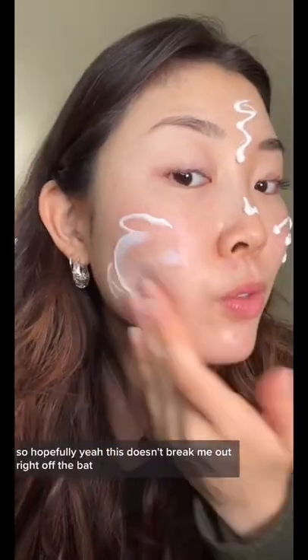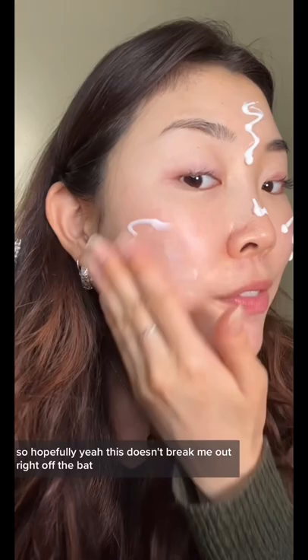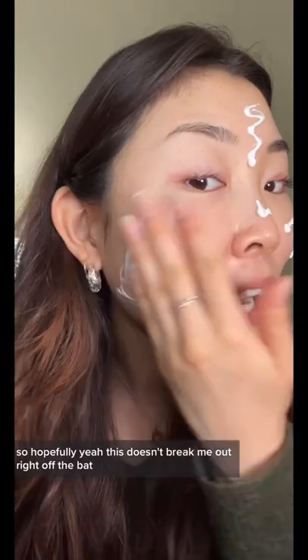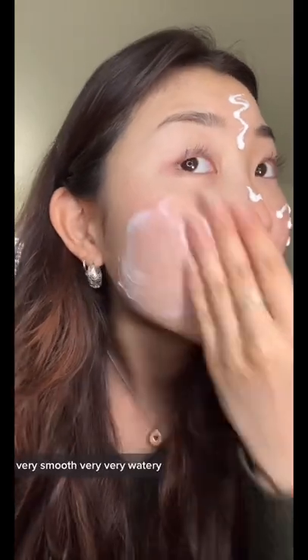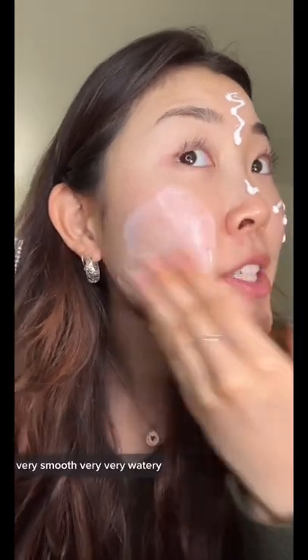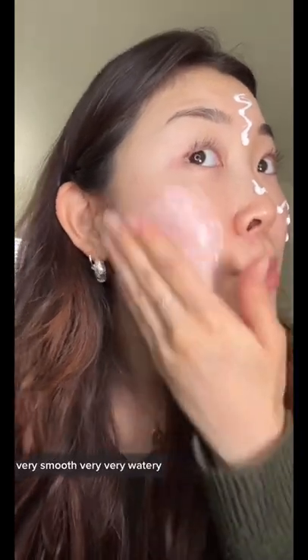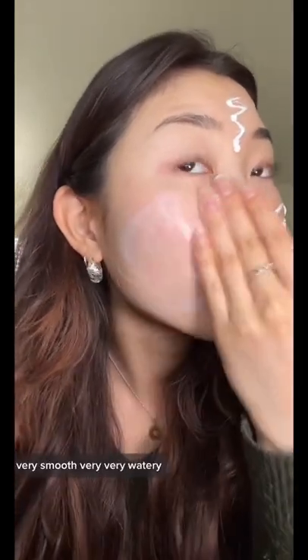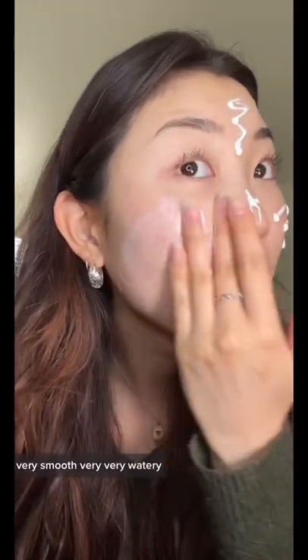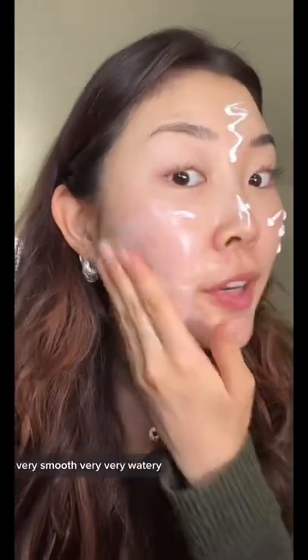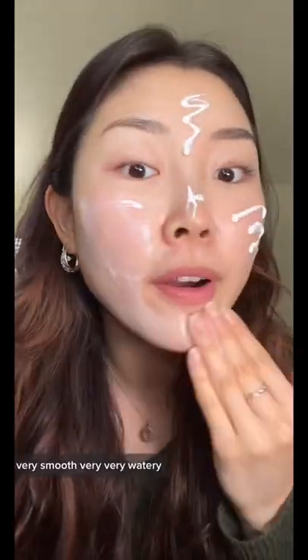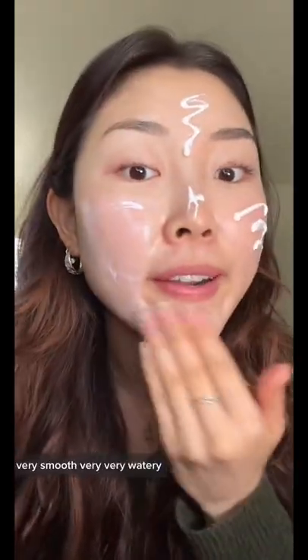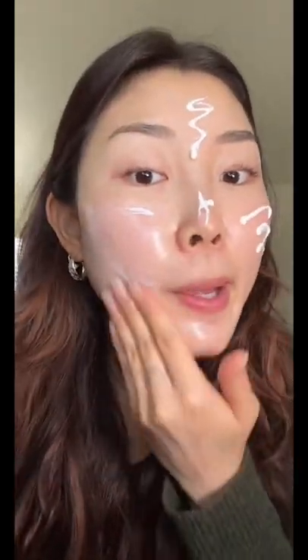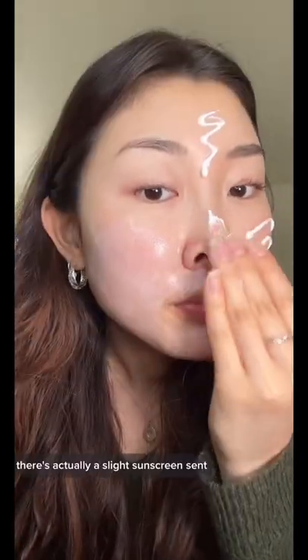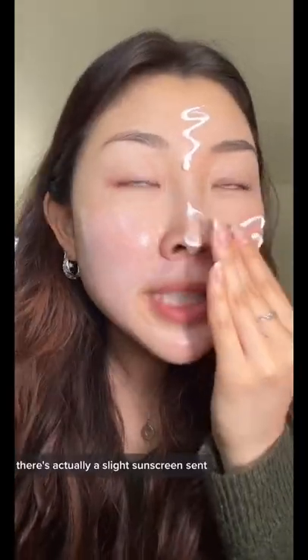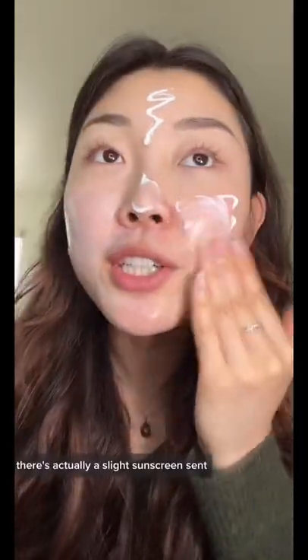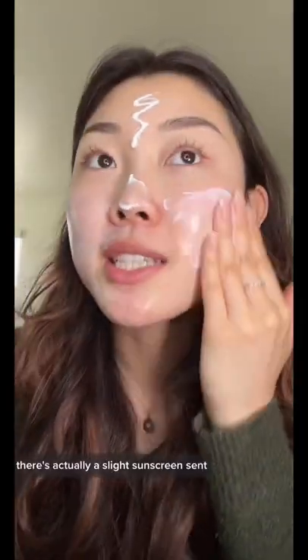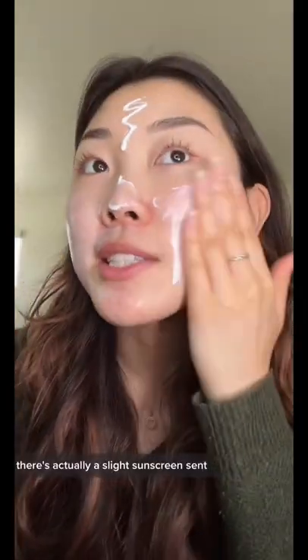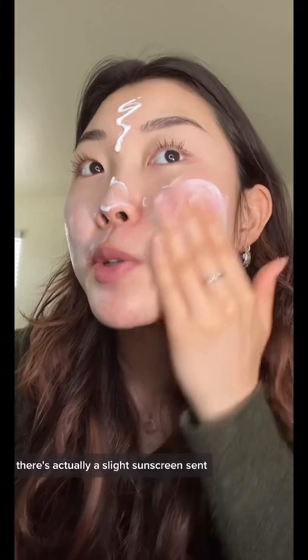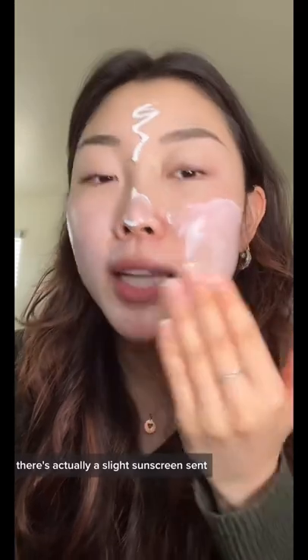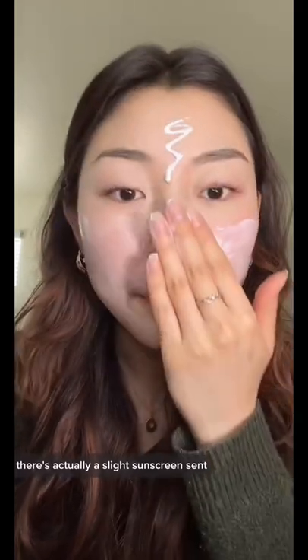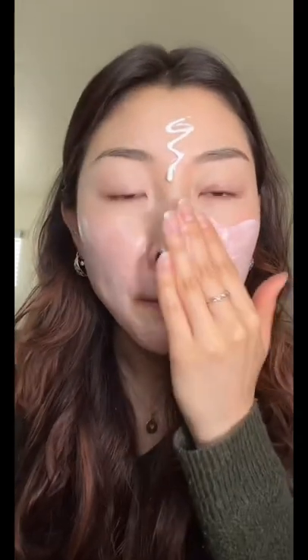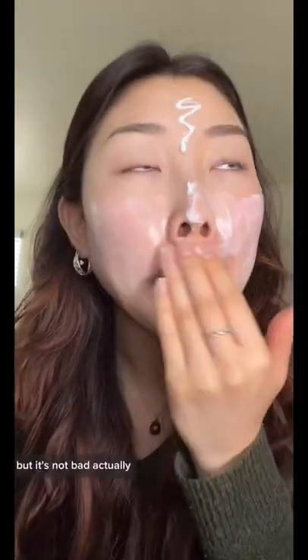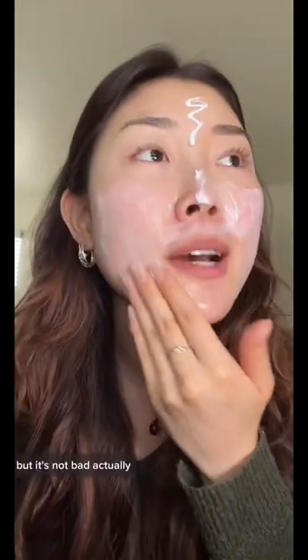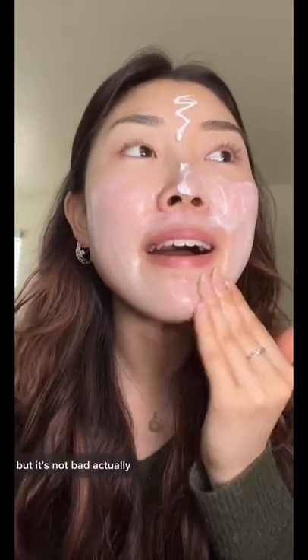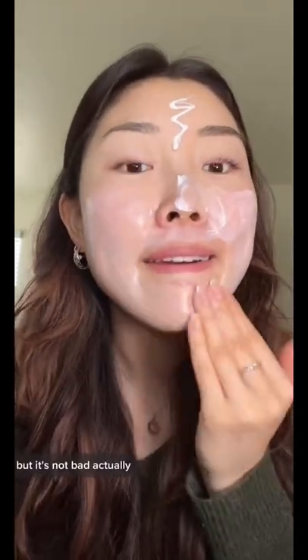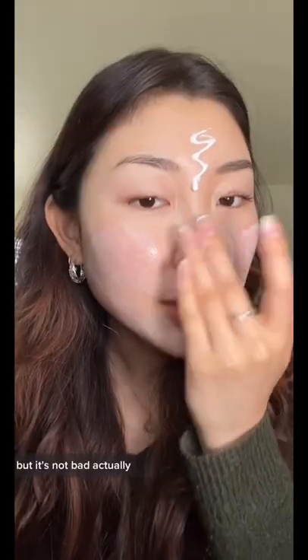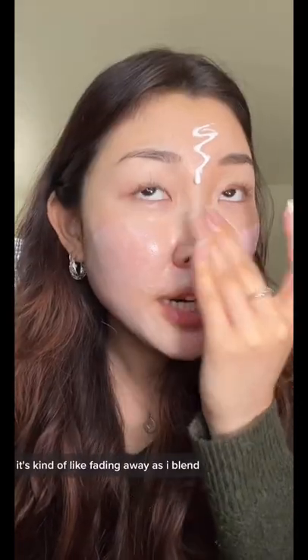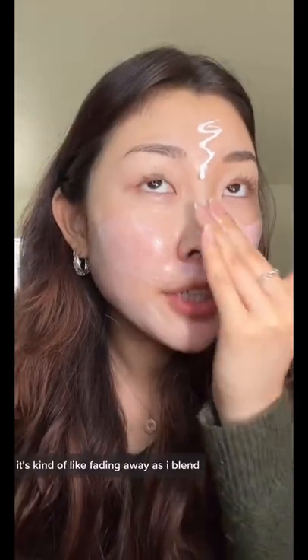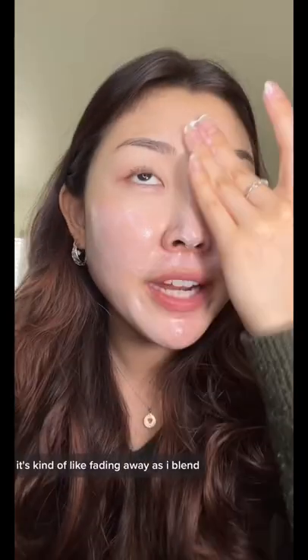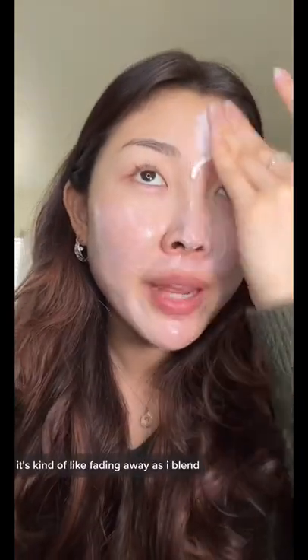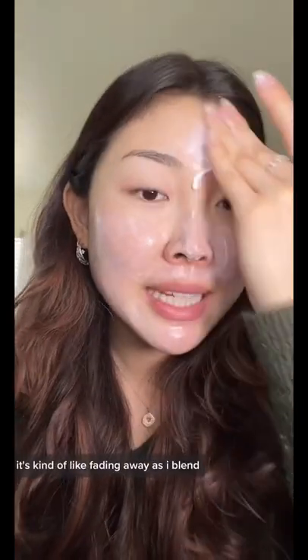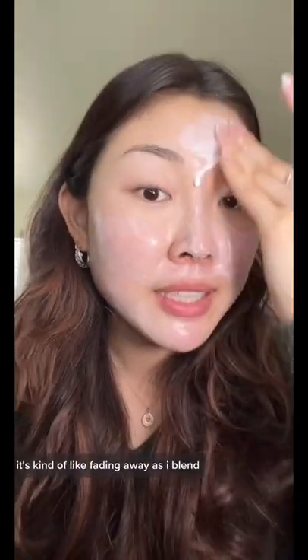Right off the bat, very smooth, very very watery. There's actually a slight sunscreen scent but it's not bad — it's actually kind of fading away as I blend.